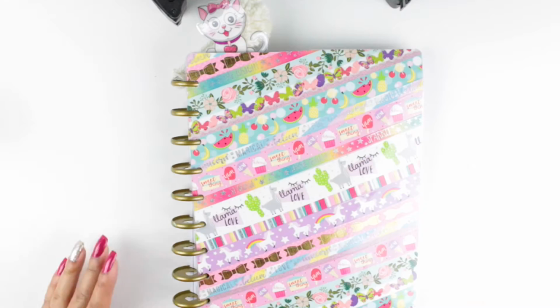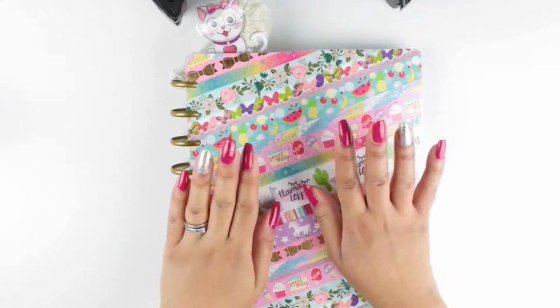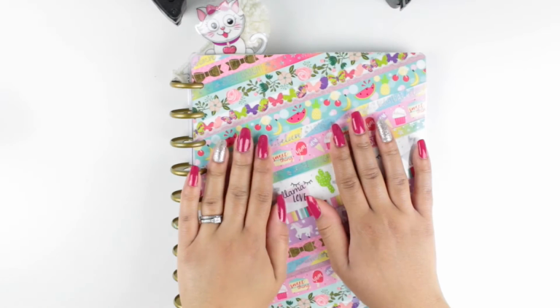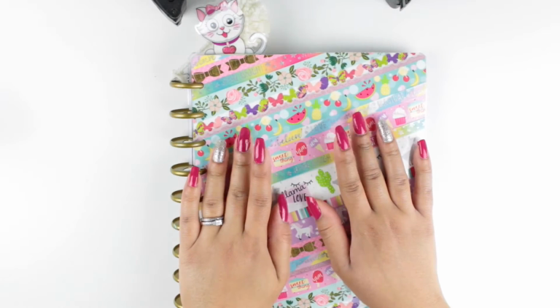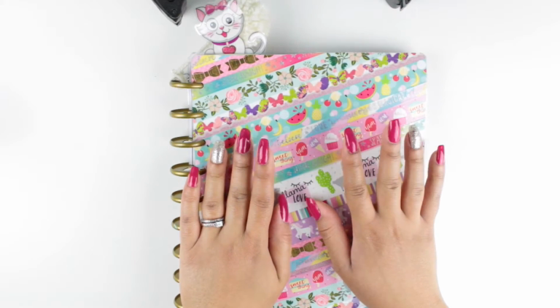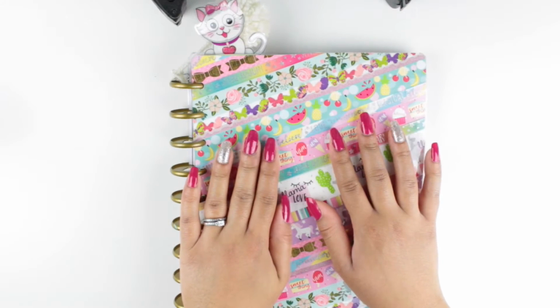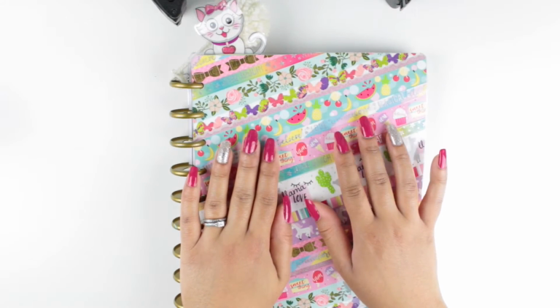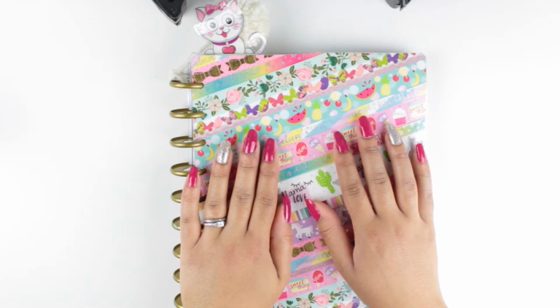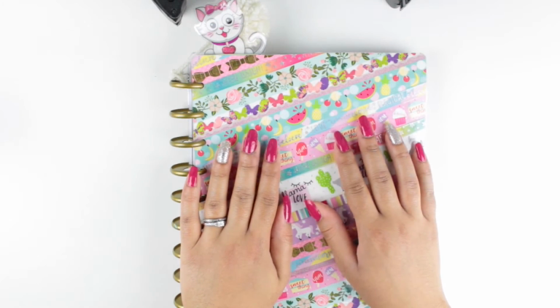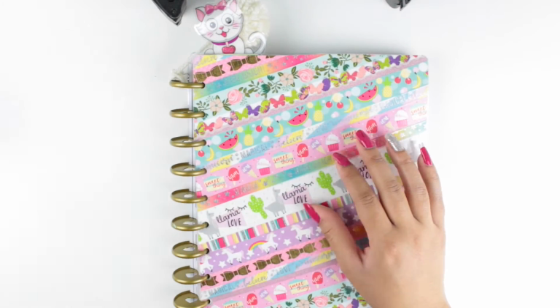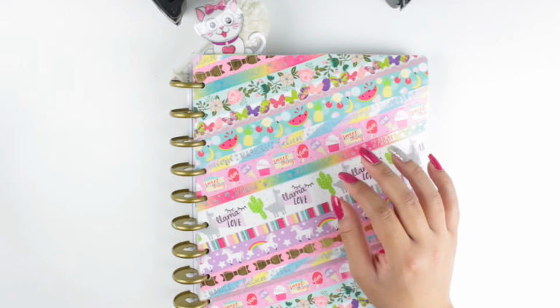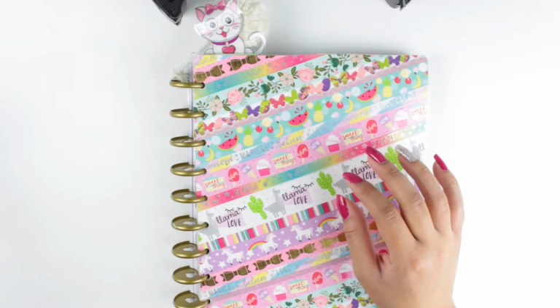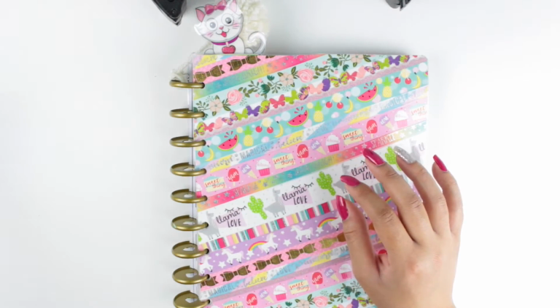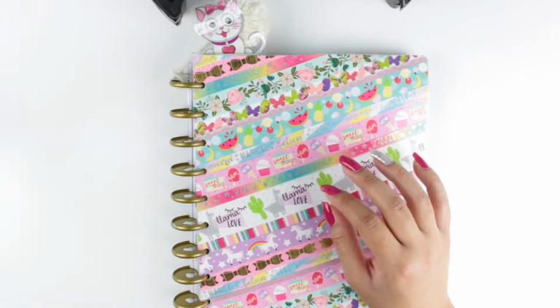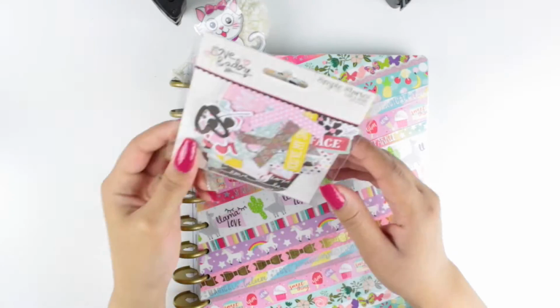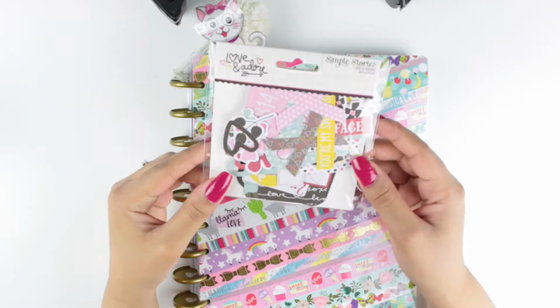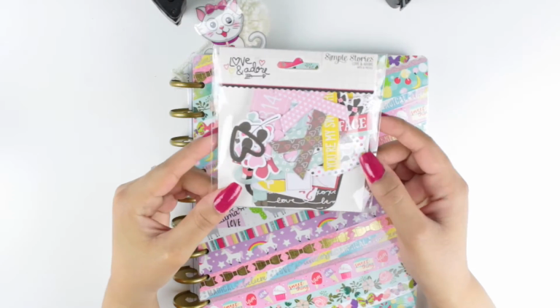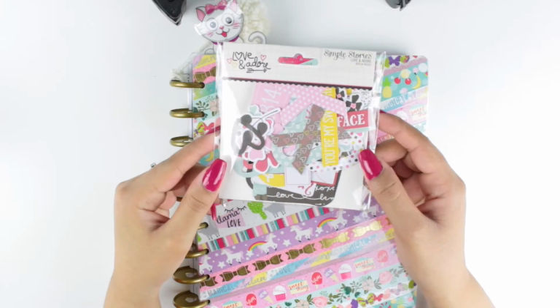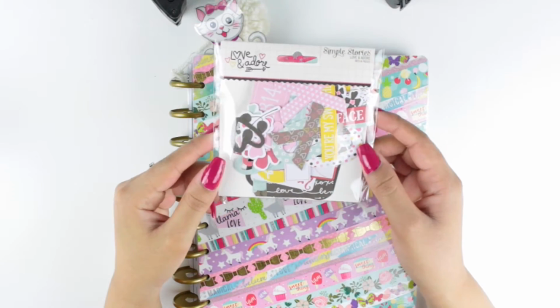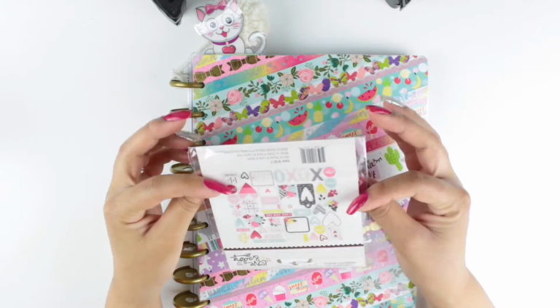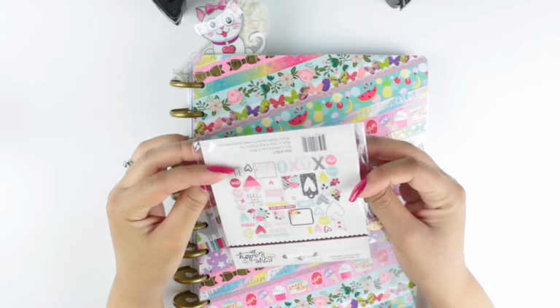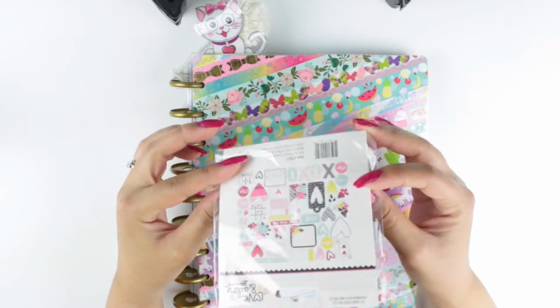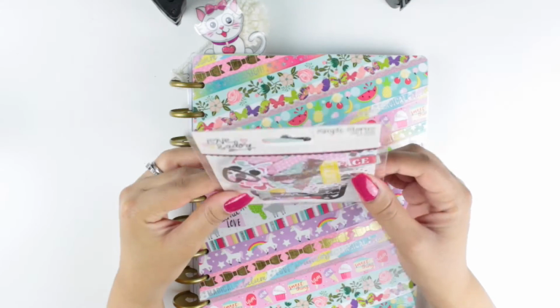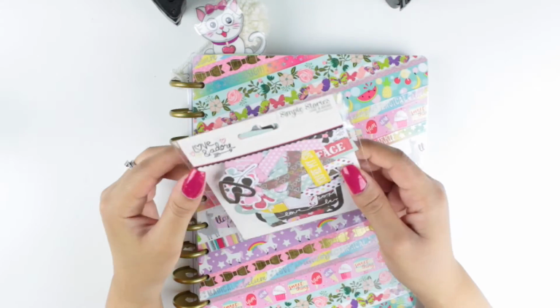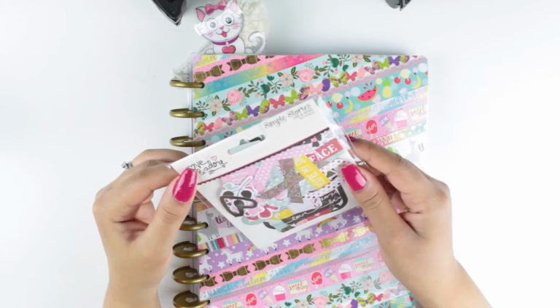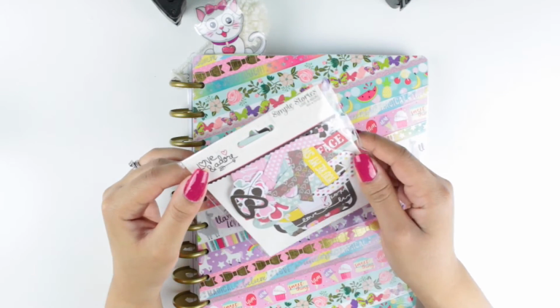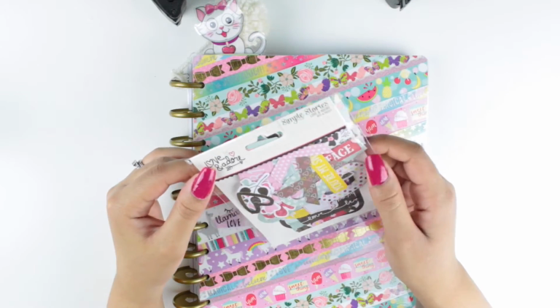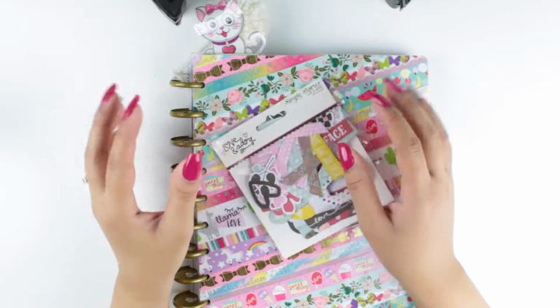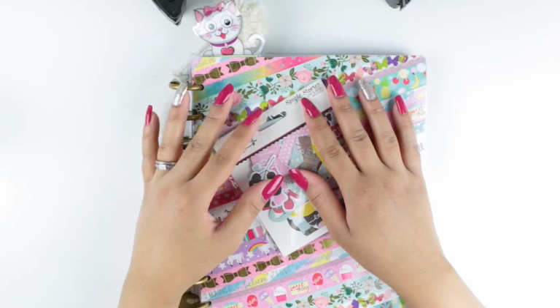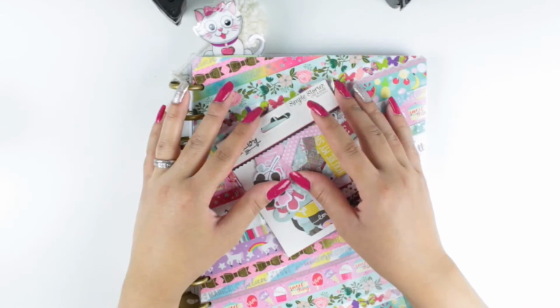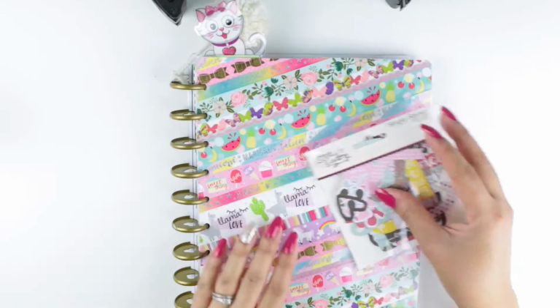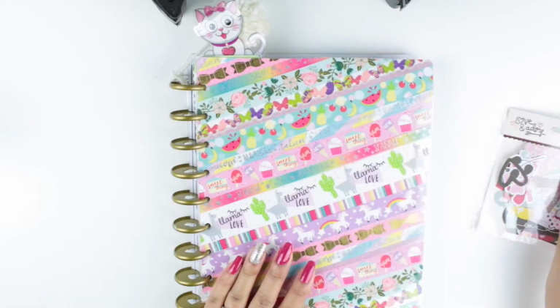Hello everyone, welcome back to my channel. Today I have a plan with me video using some Infimera. I haven't done this in a while and I thought it would be fun for Valentine's Day to go ahead and switch it around.